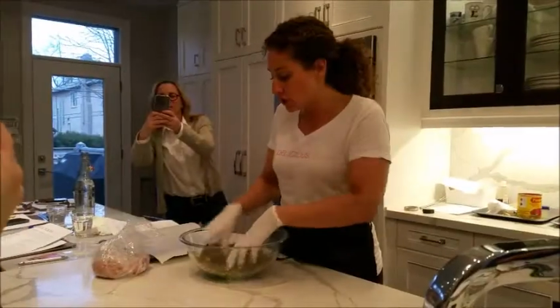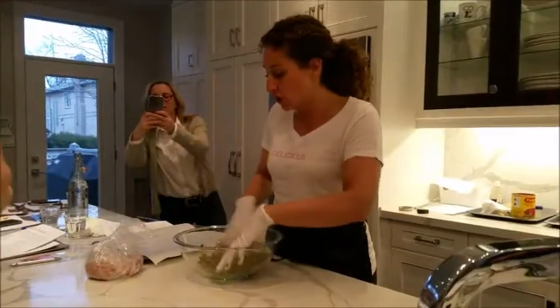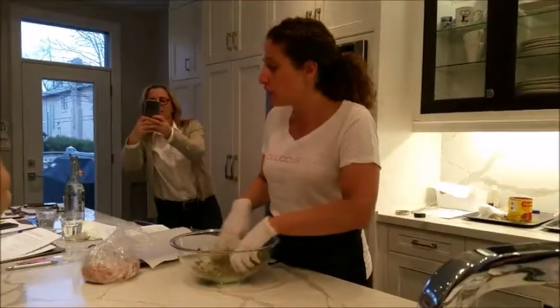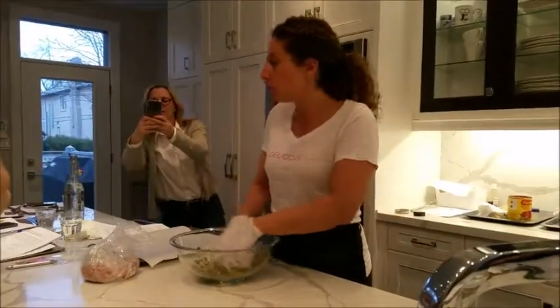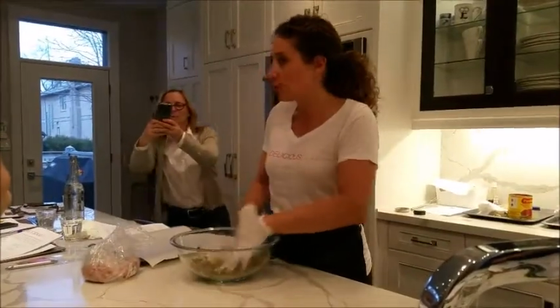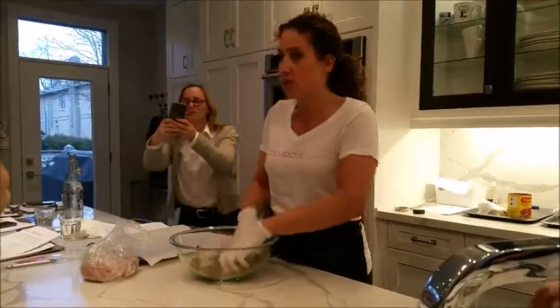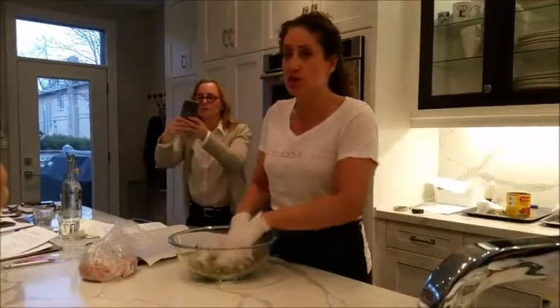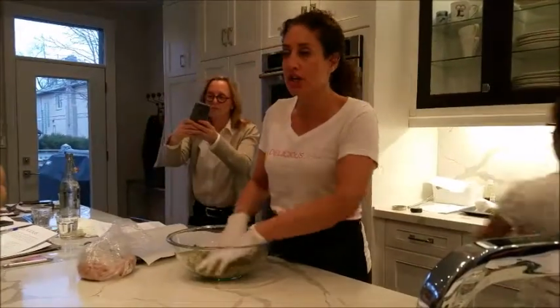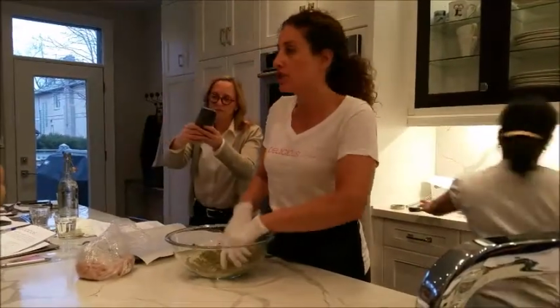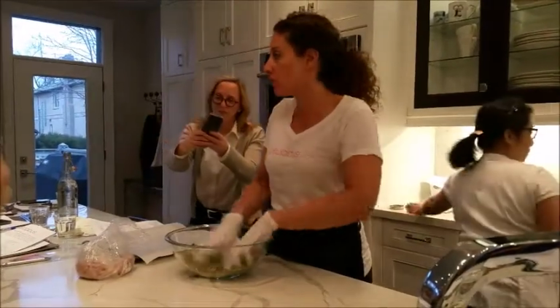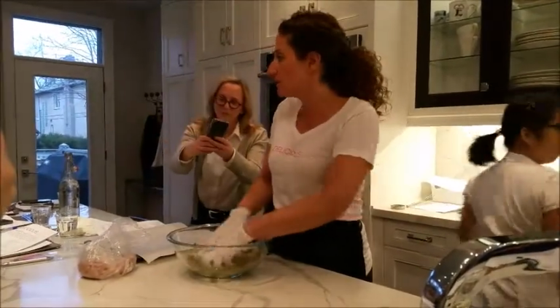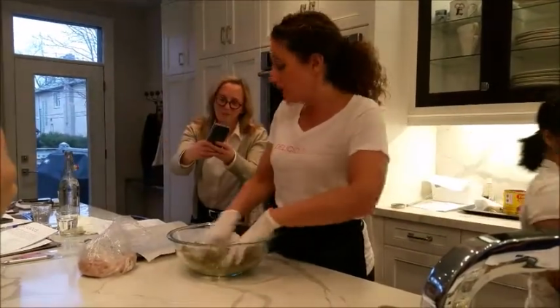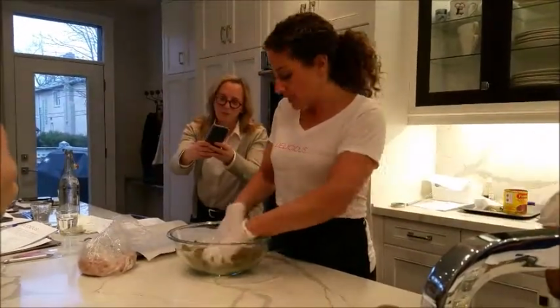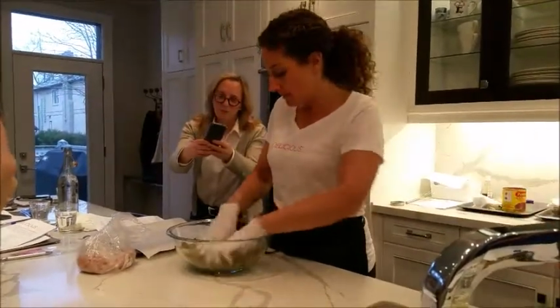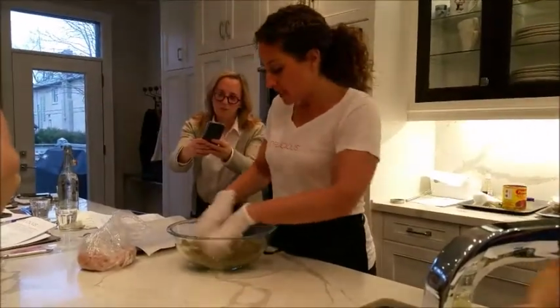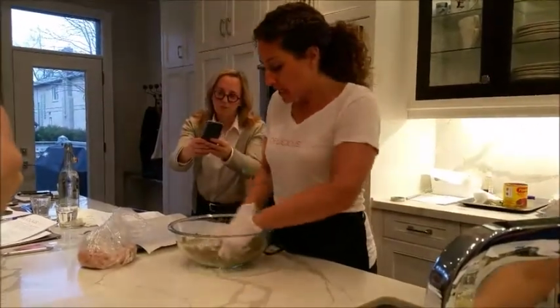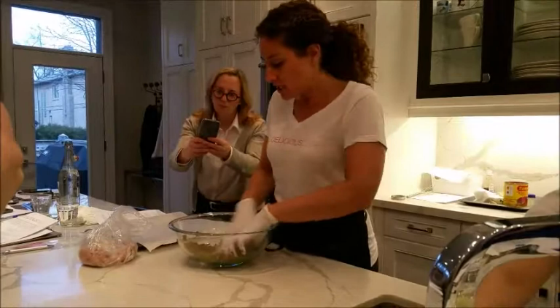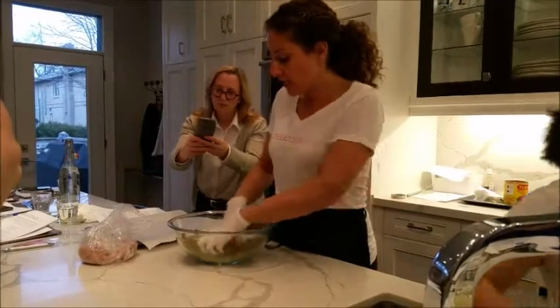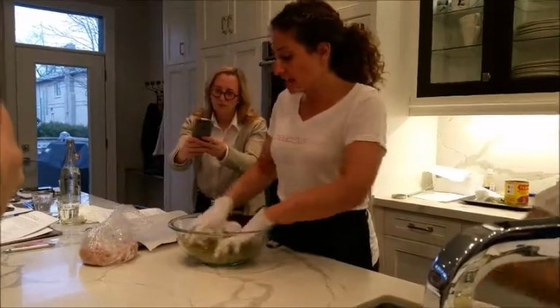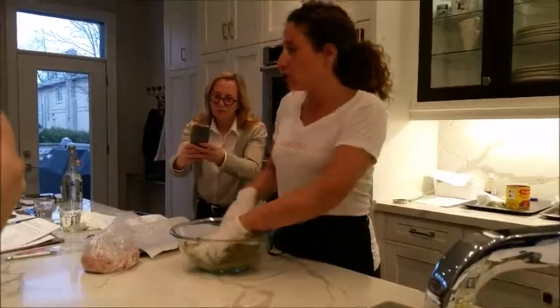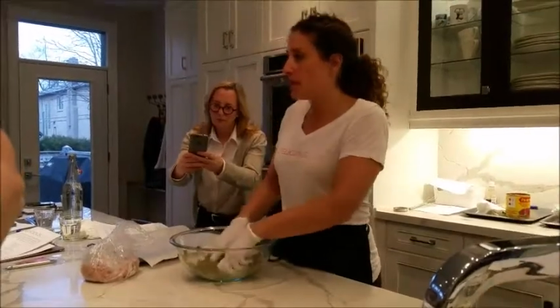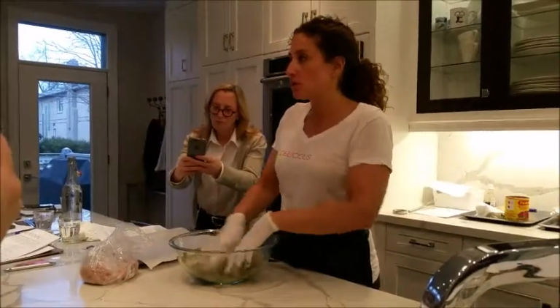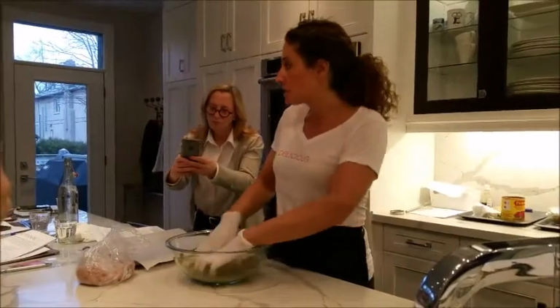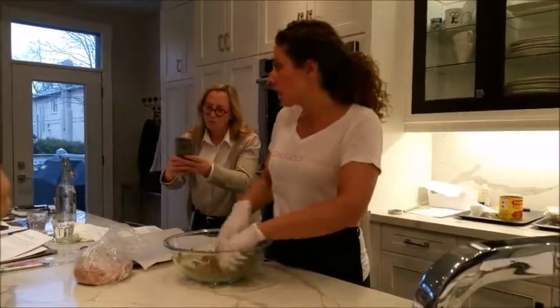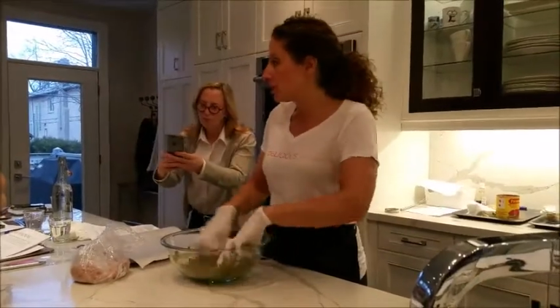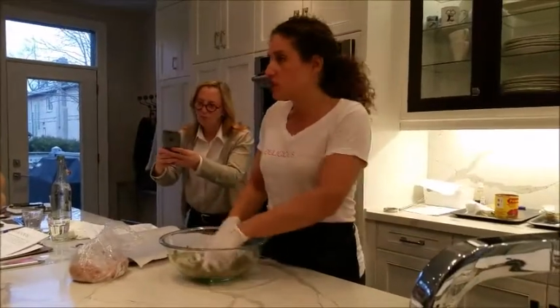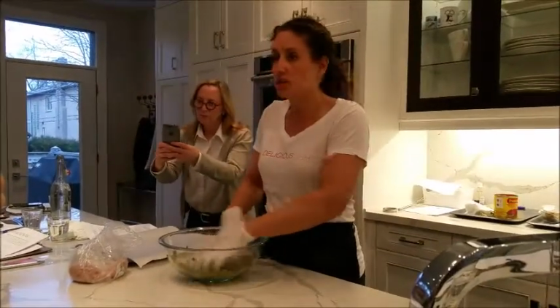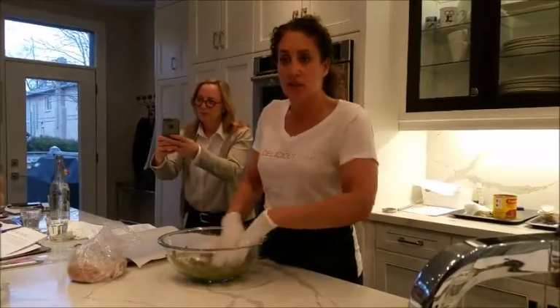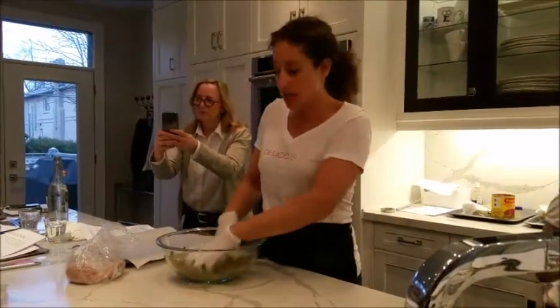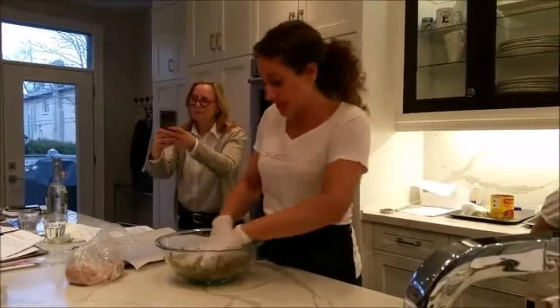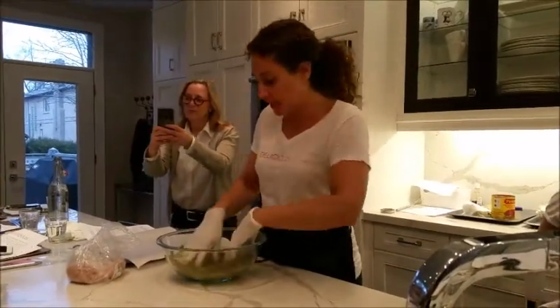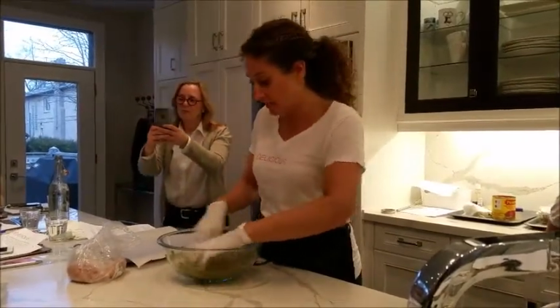It's totally uniform before I throw the turkey or the chicken or the meat or the beef in there, because I don't want to have a lot of pesto in one spot or a lot of salt in one spot and none in another.